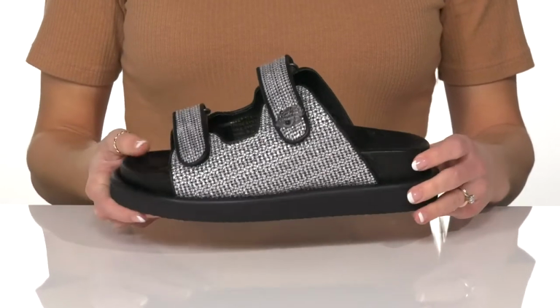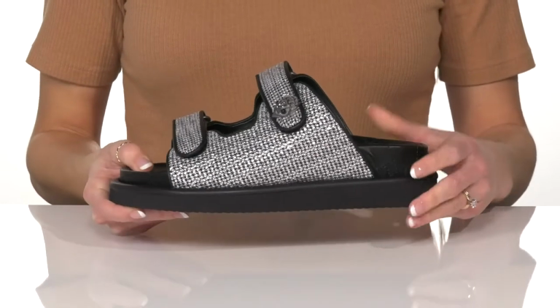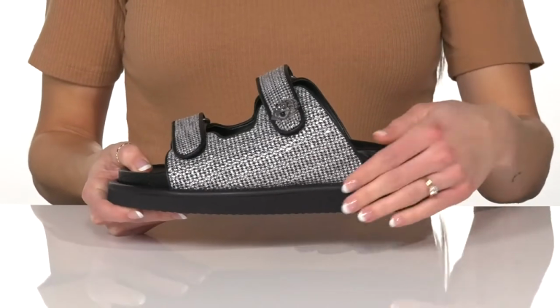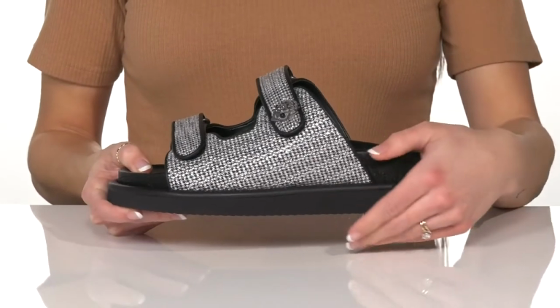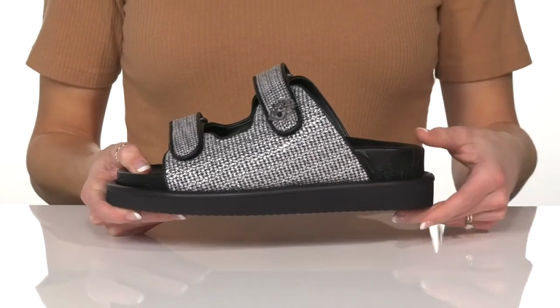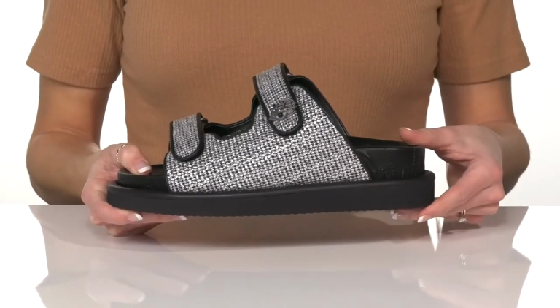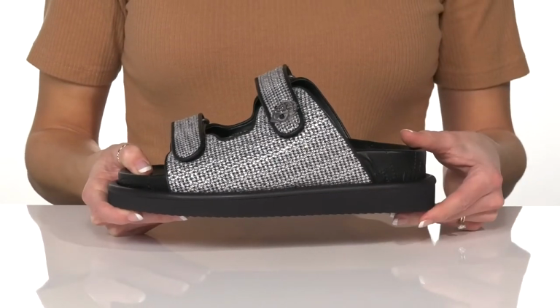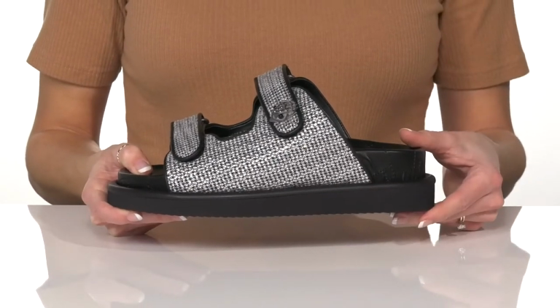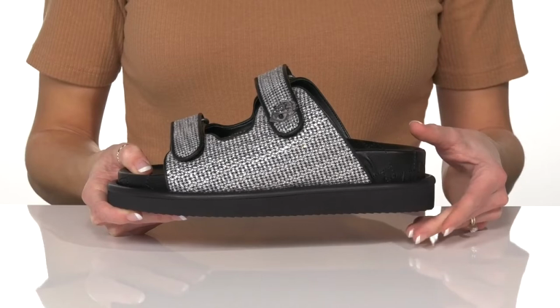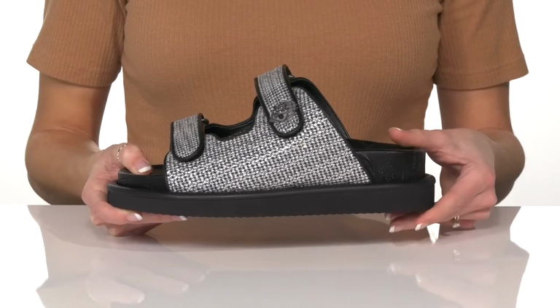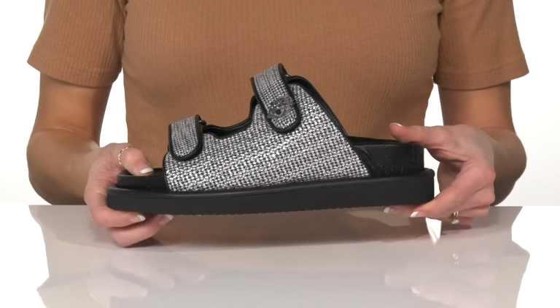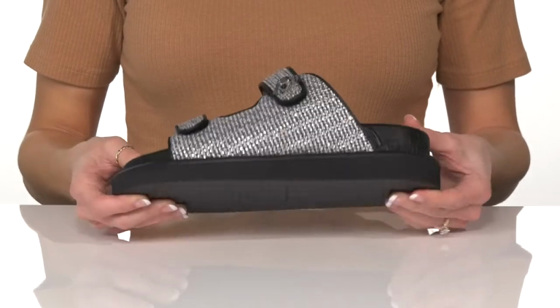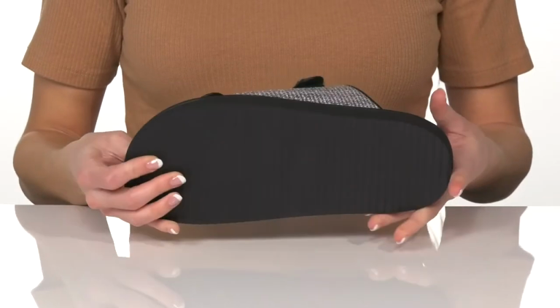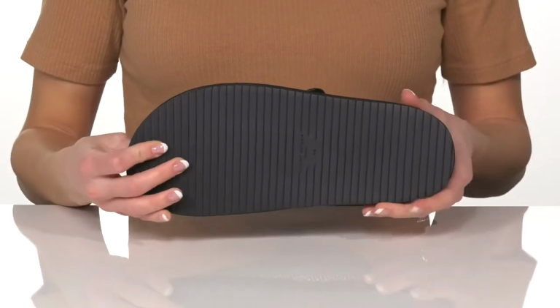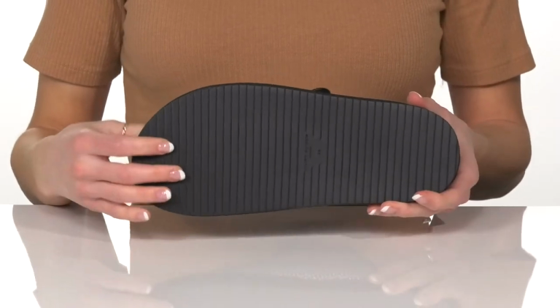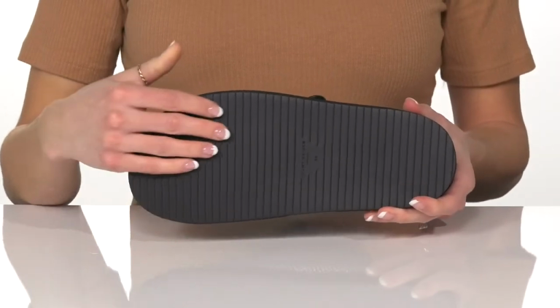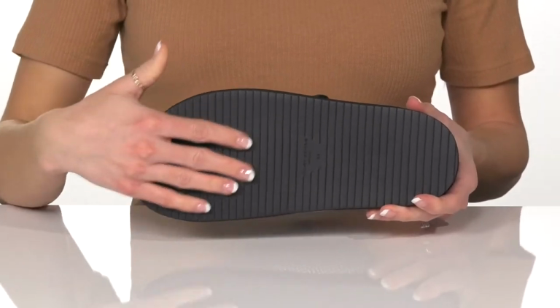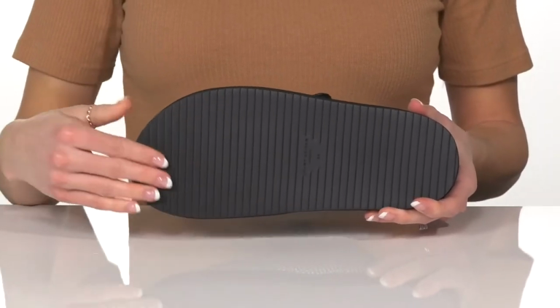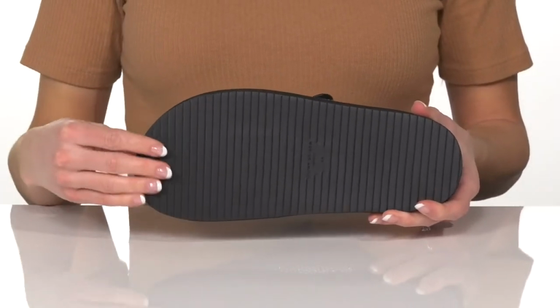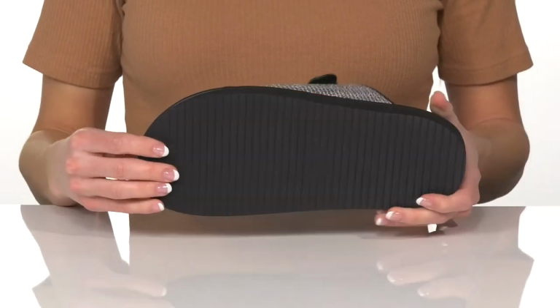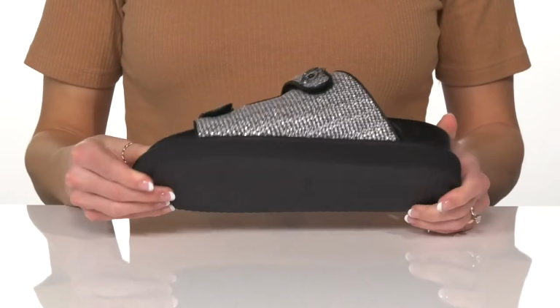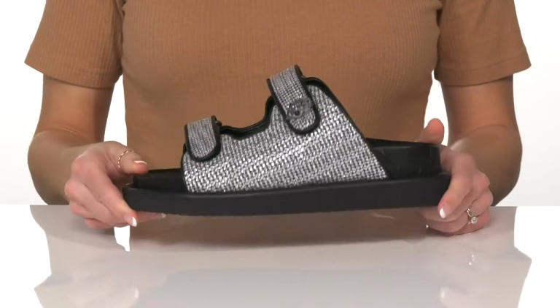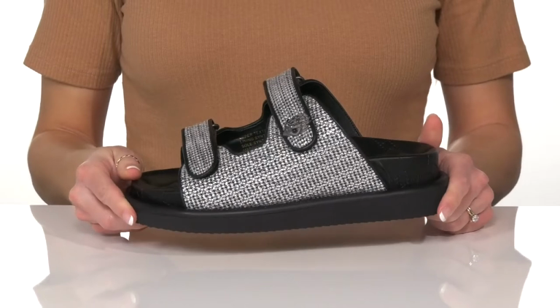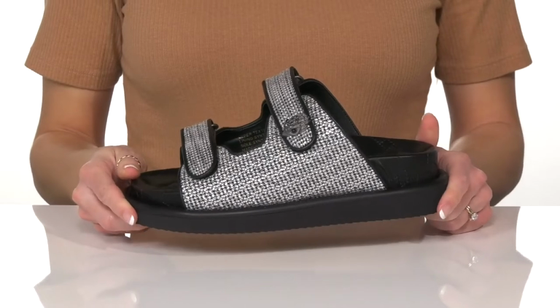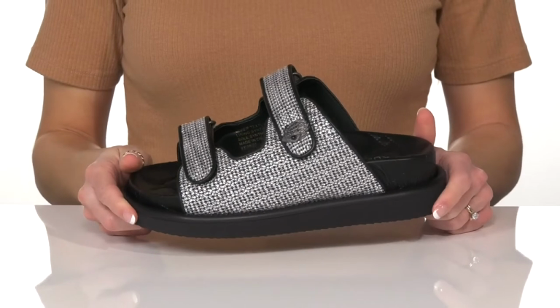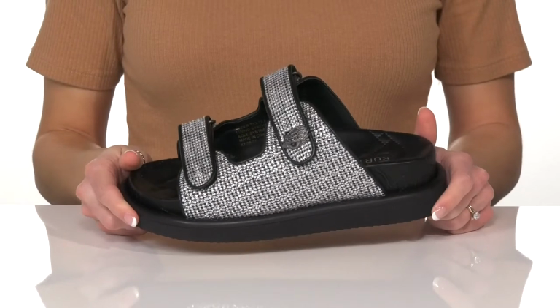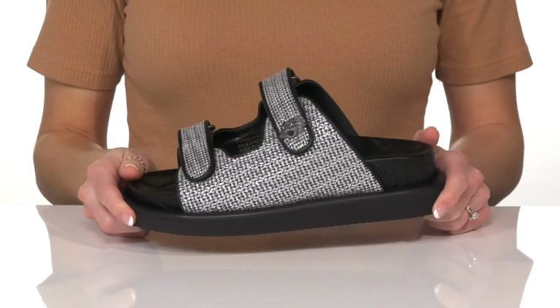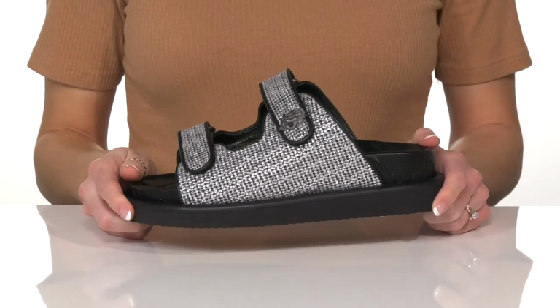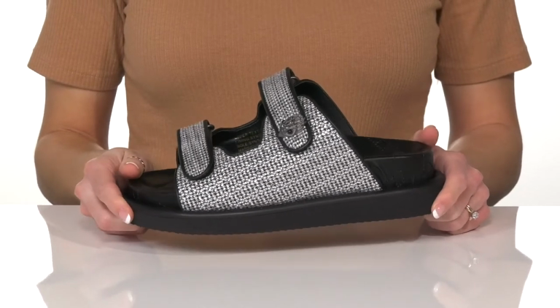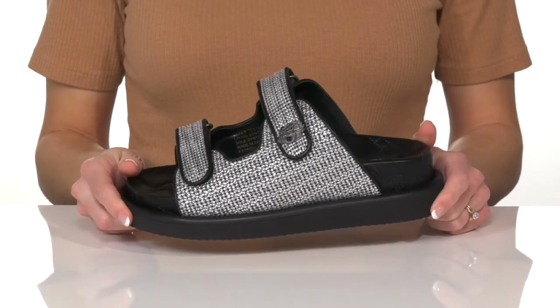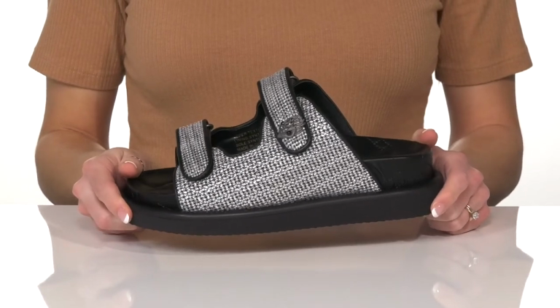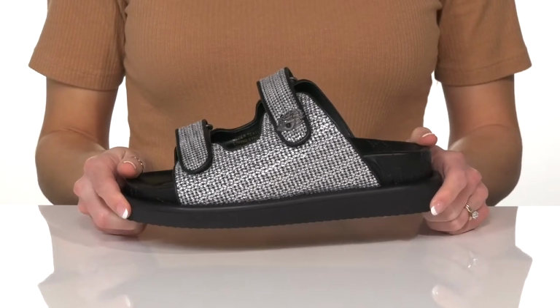They have a nice and chunky midsole to go along with a little edgy look. Underneath there is a synthetic outsole and I would style these with faux leather leggings and a crop top.